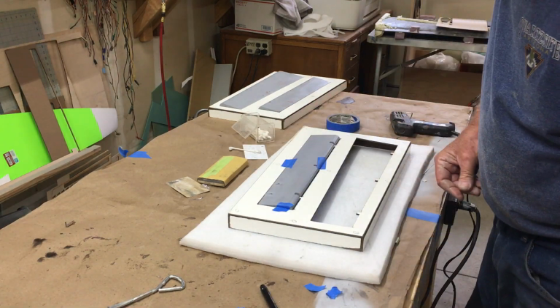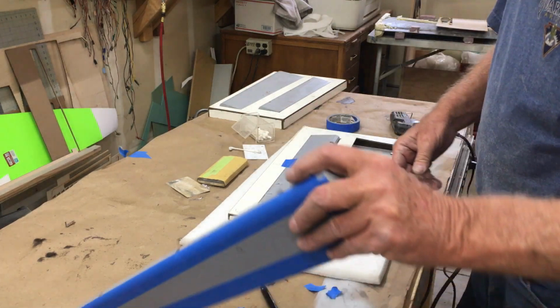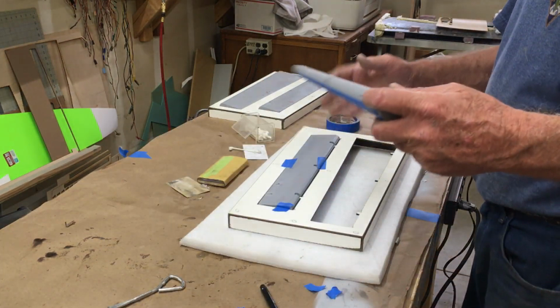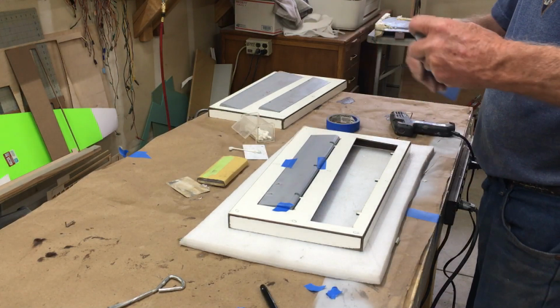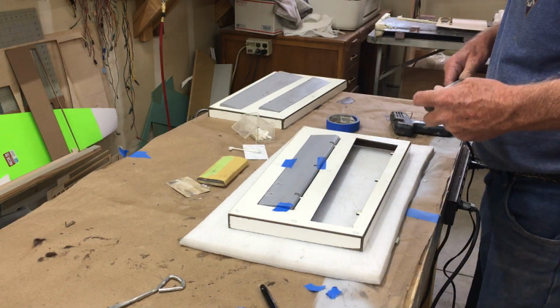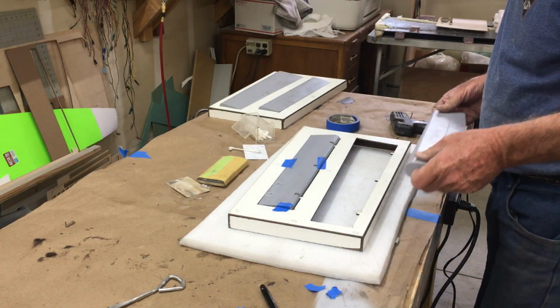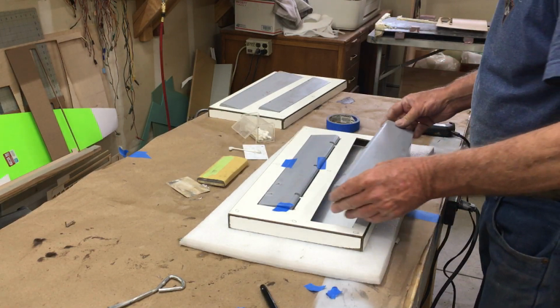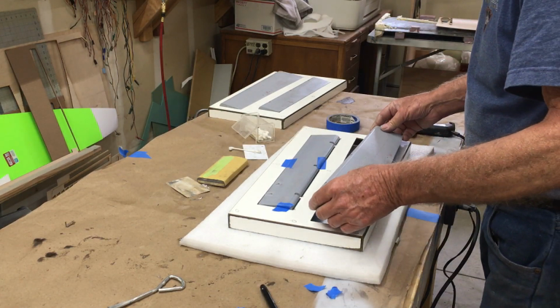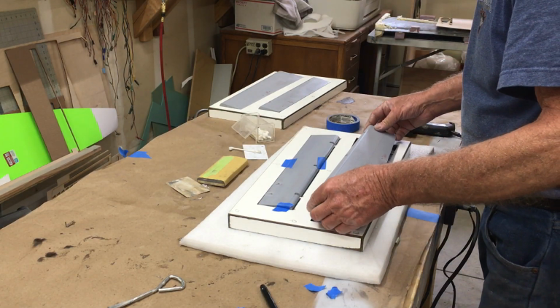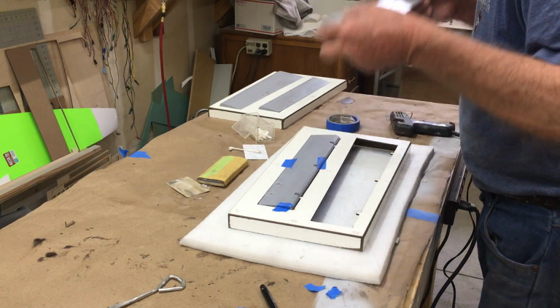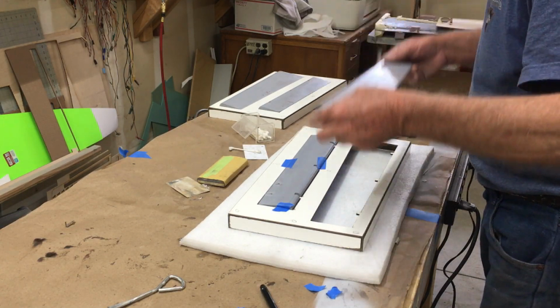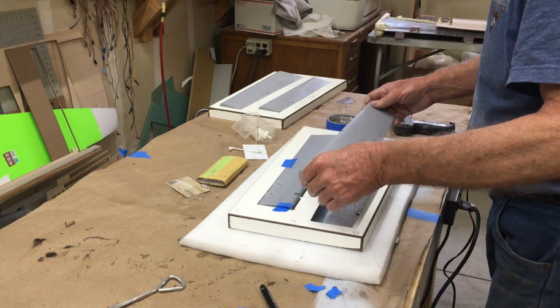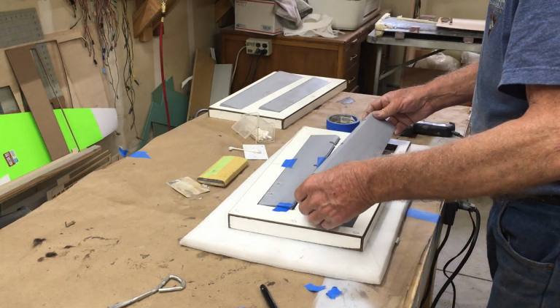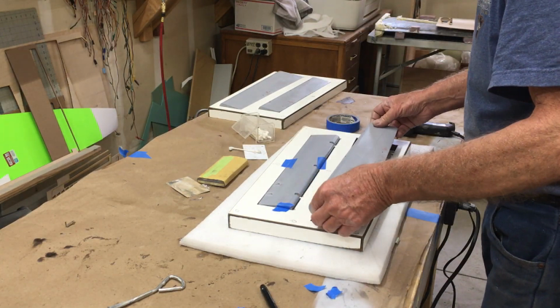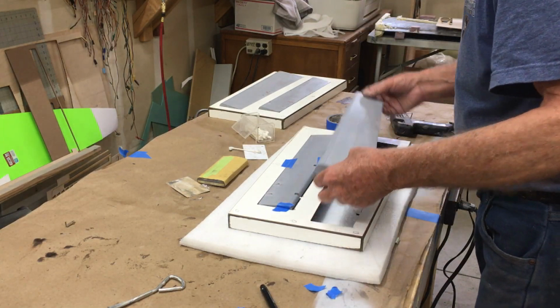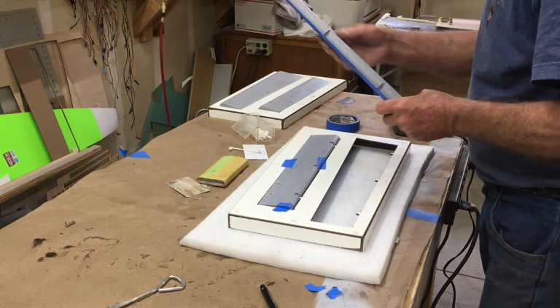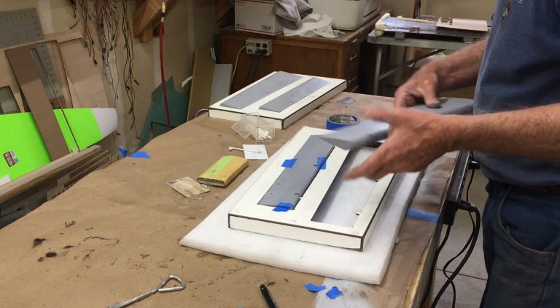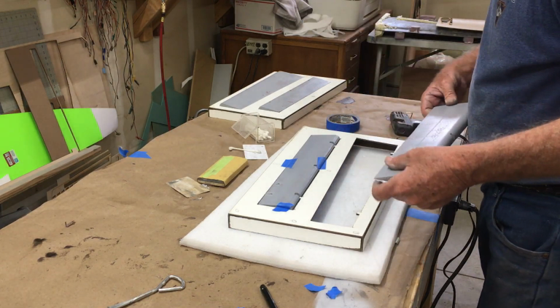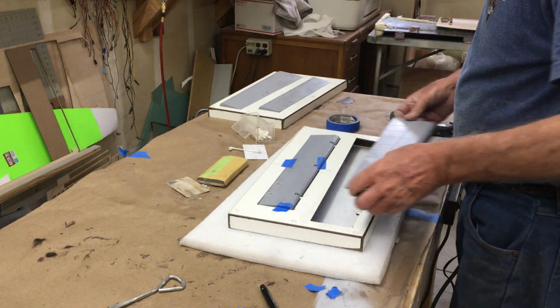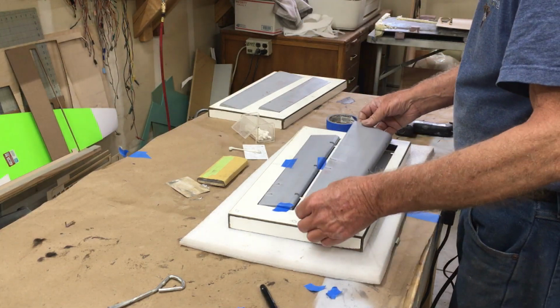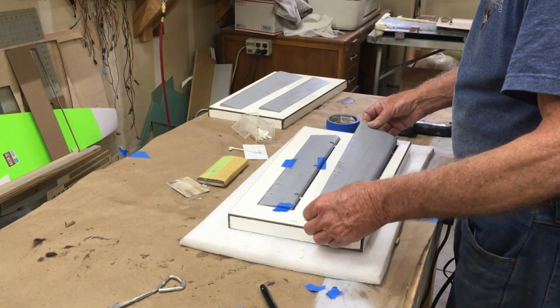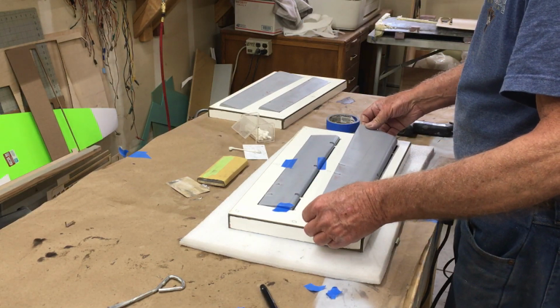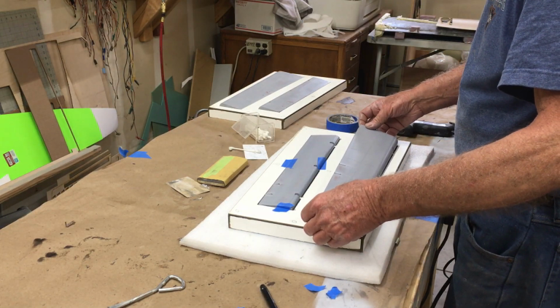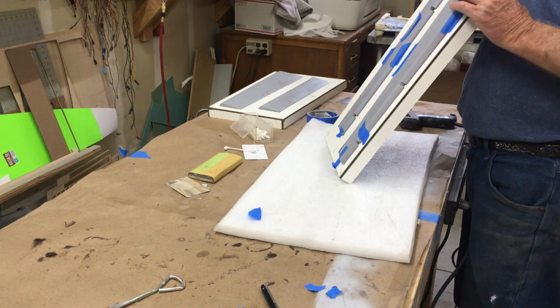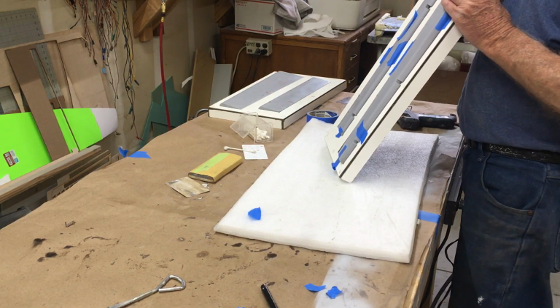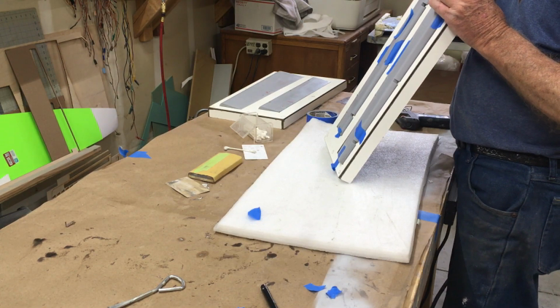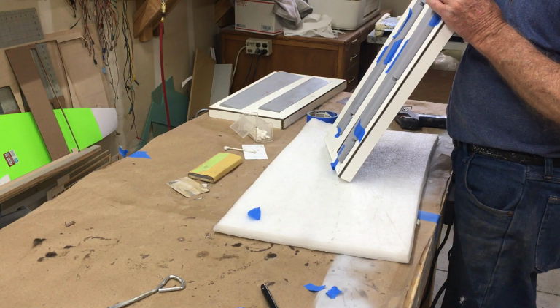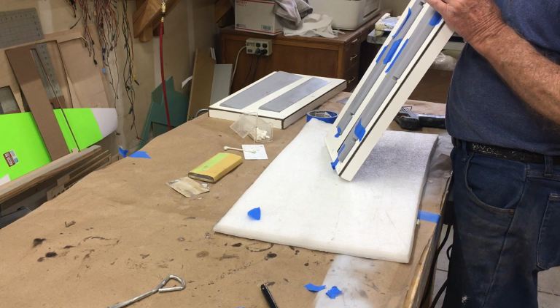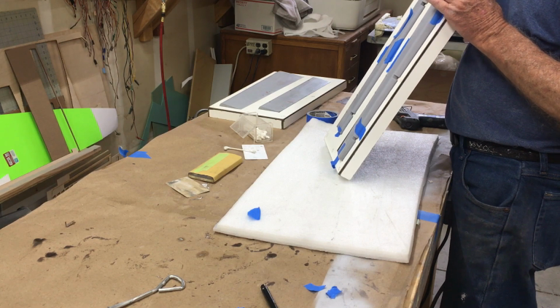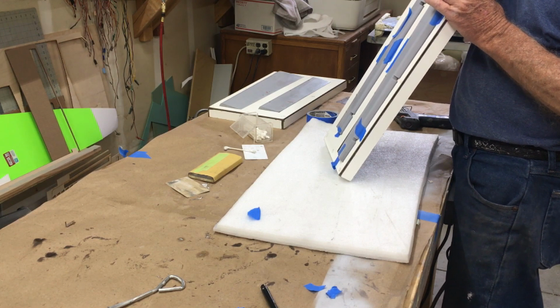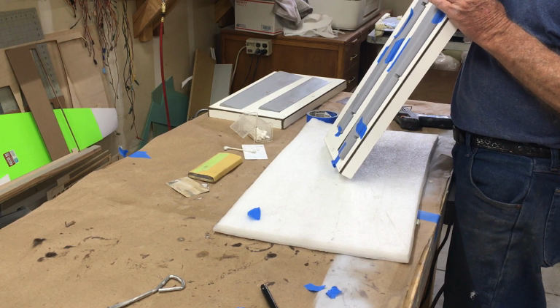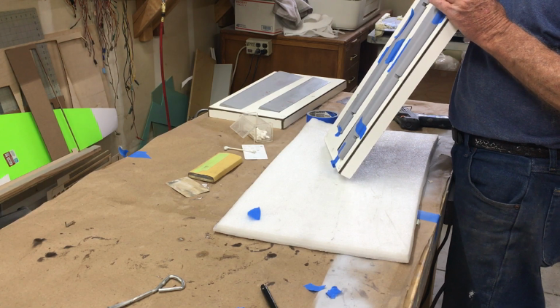I'll just repeat the same process that we did with the aileron — we're now going to do the flap, get that glued in, and then we can clay up the mold and make it up.